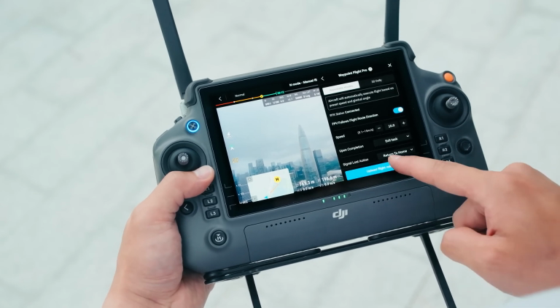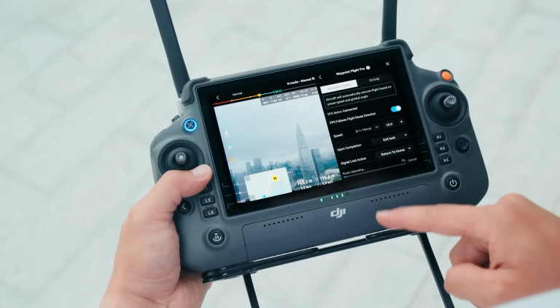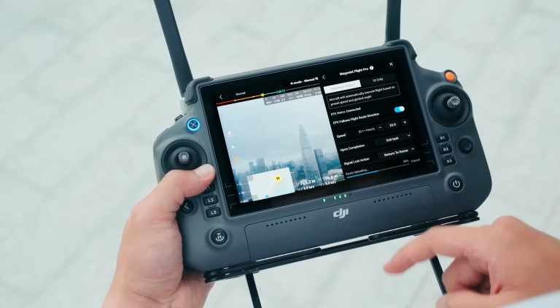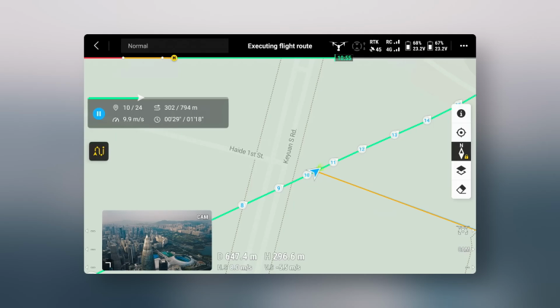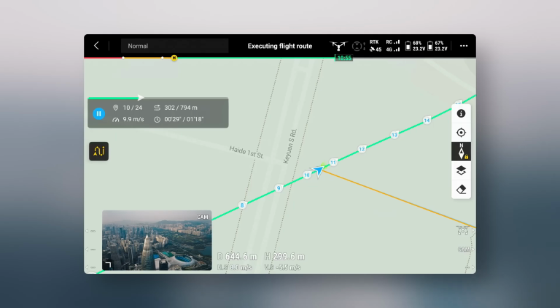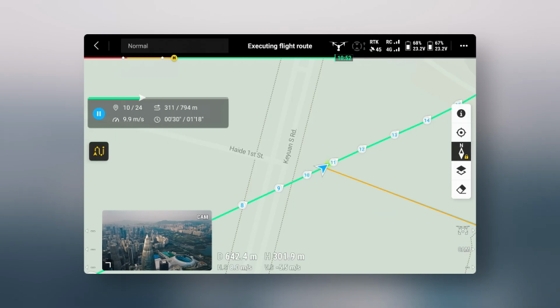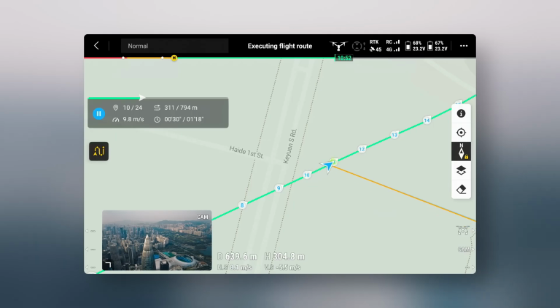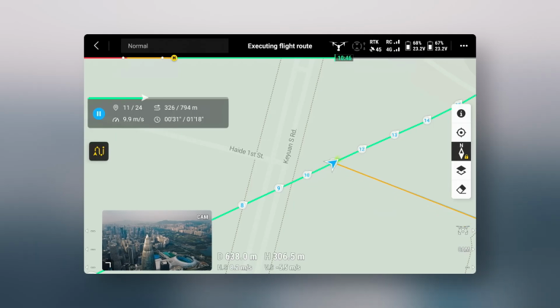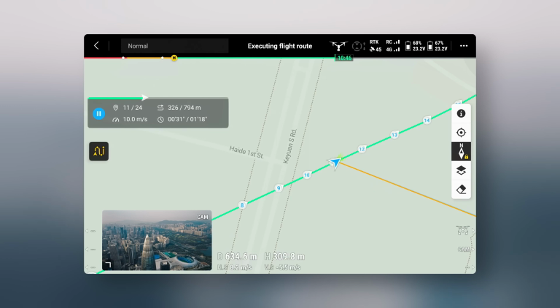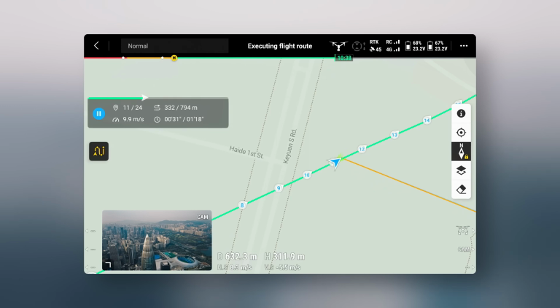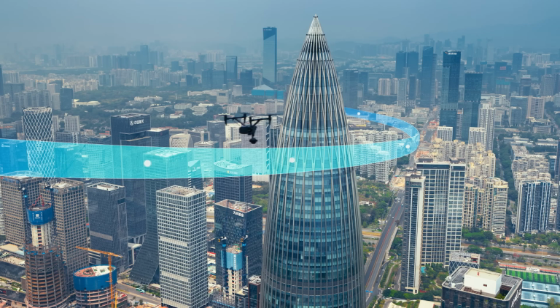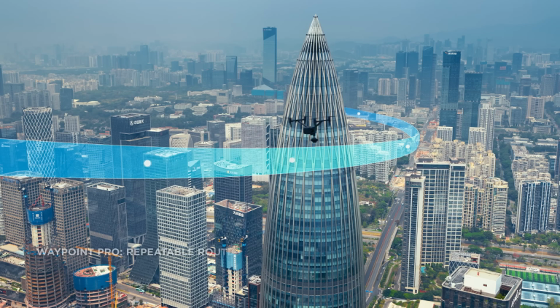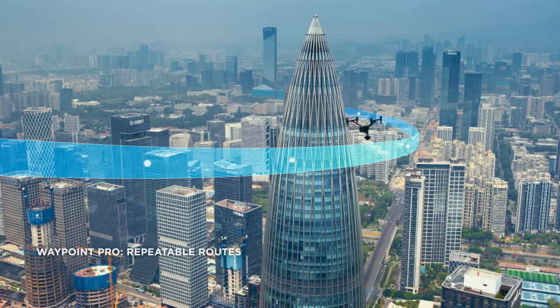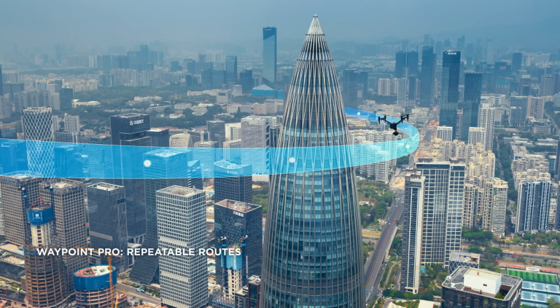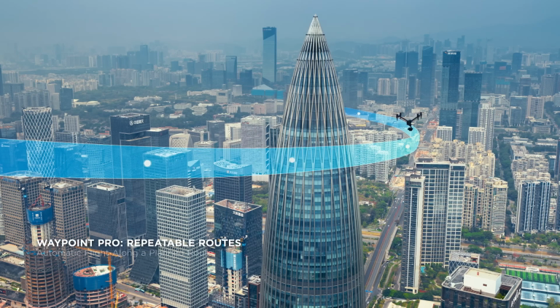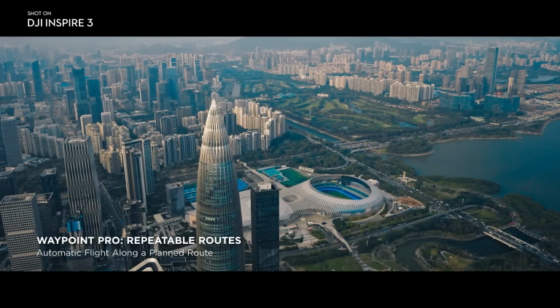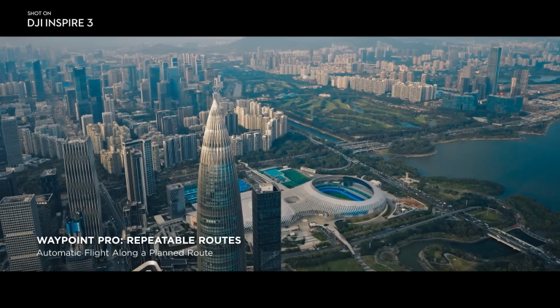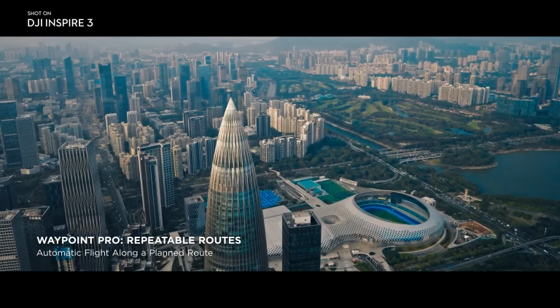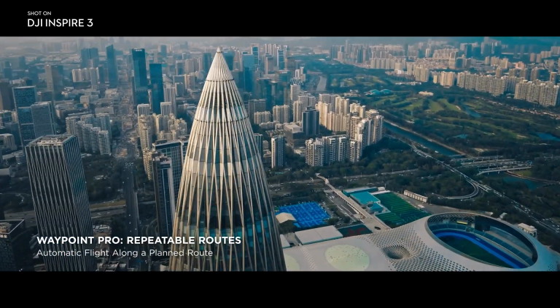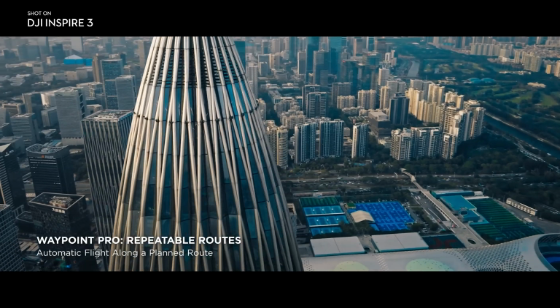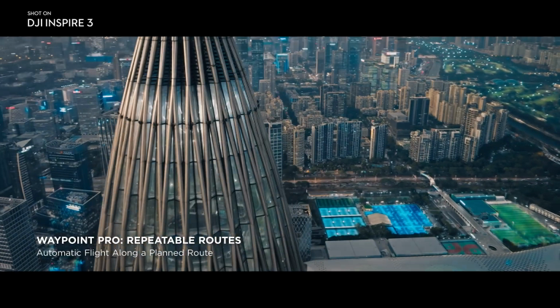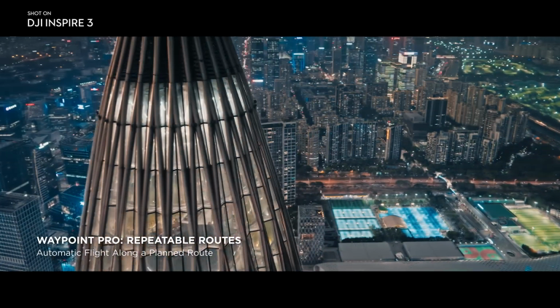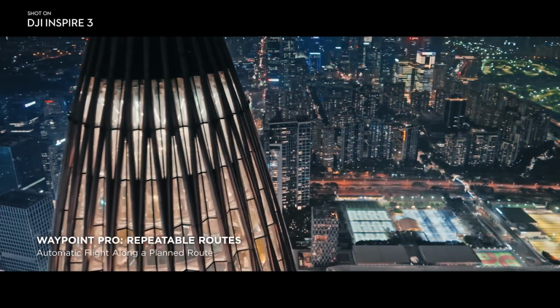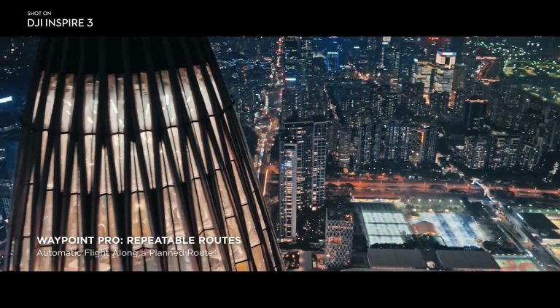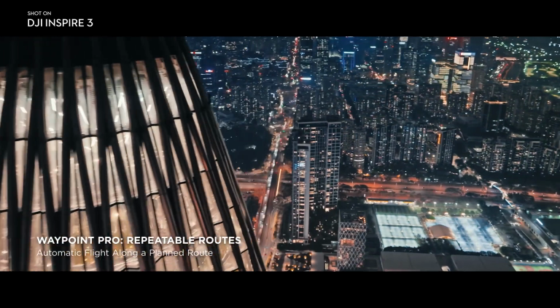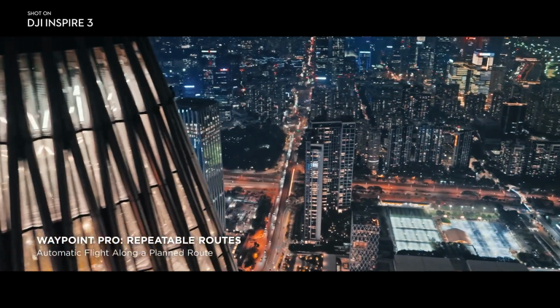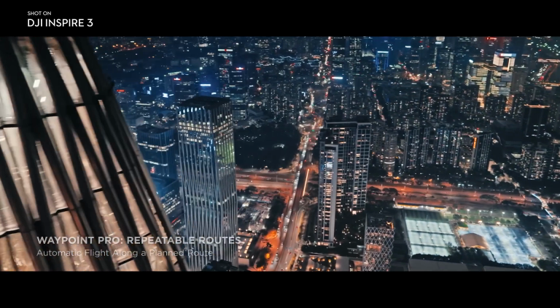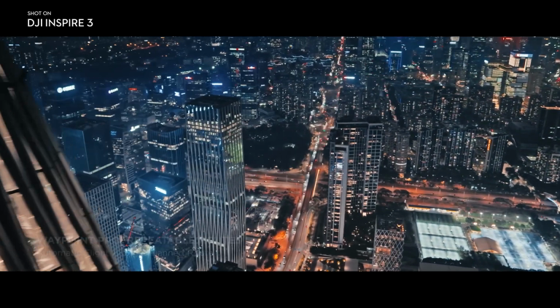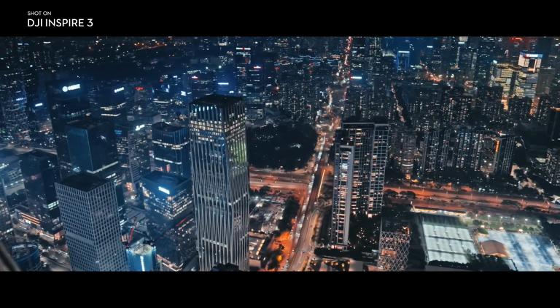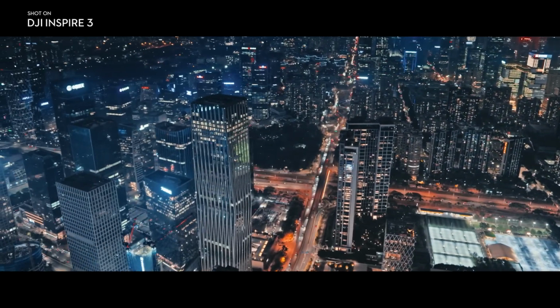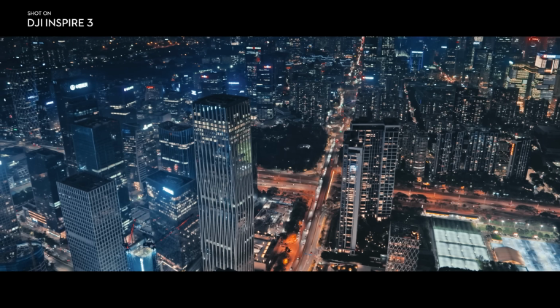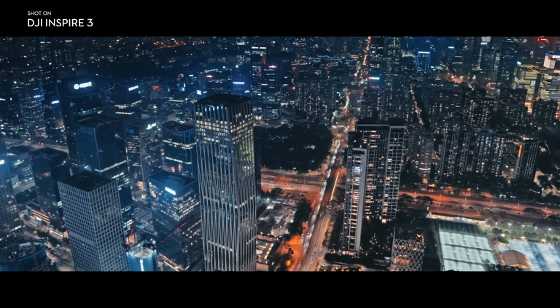Two Waypoint Pro options are available on Inspire 3. The first is repeatable routes, which is an enhanced version of traditional Waypoint. It gives users pro-level parameter control along precisely repeatable flight routes.